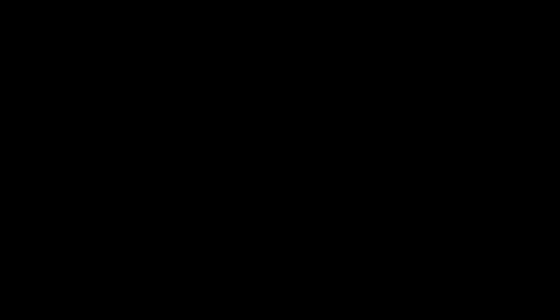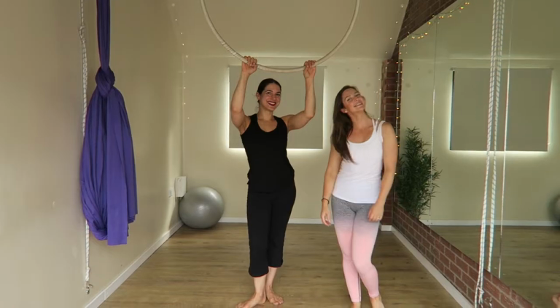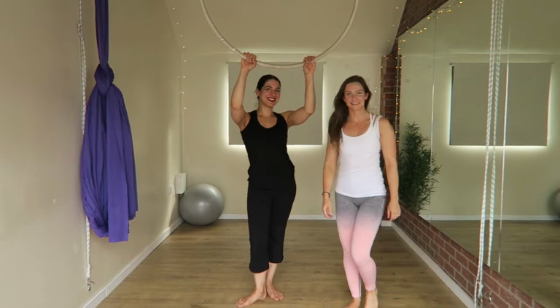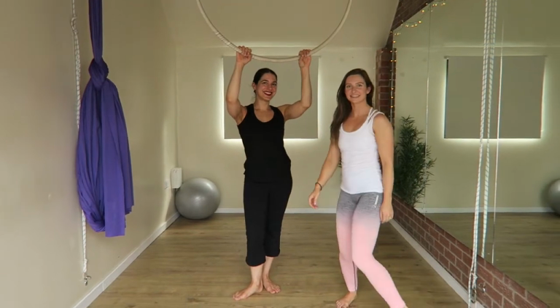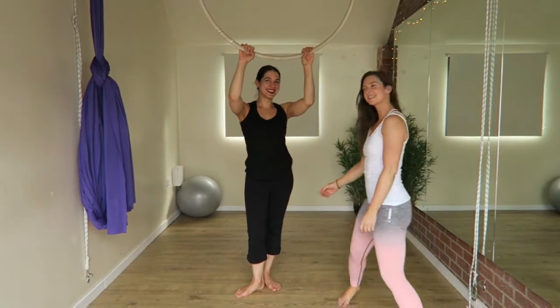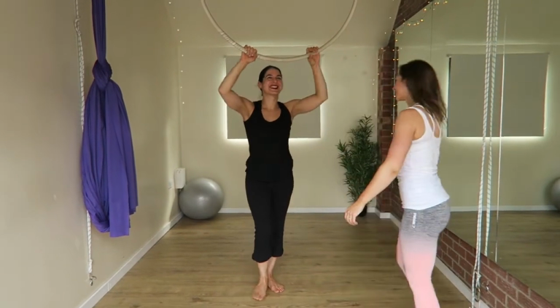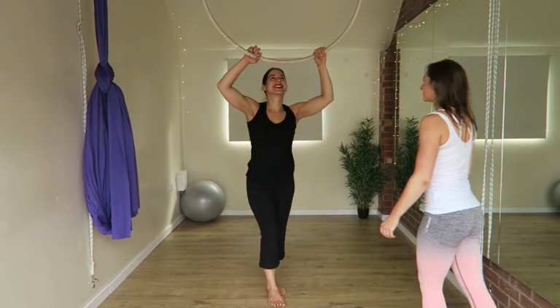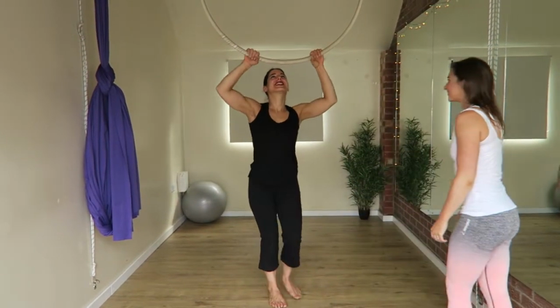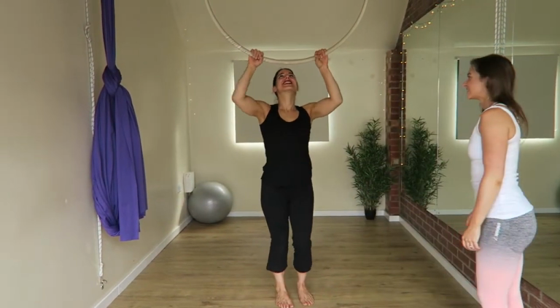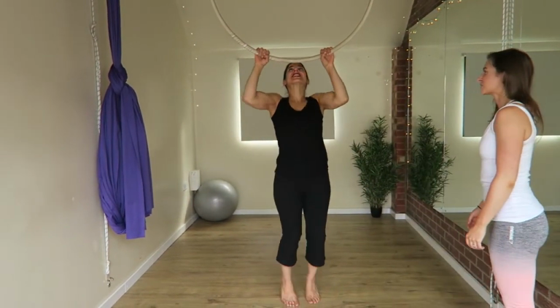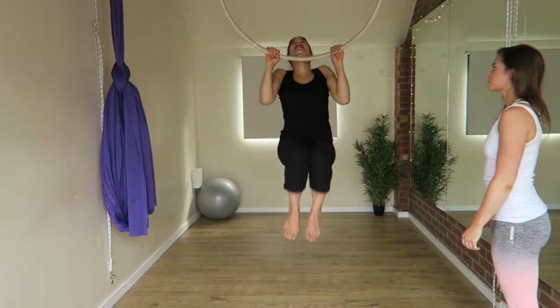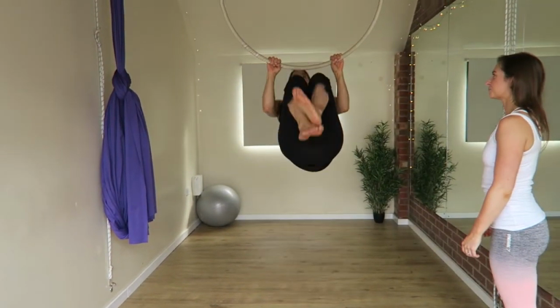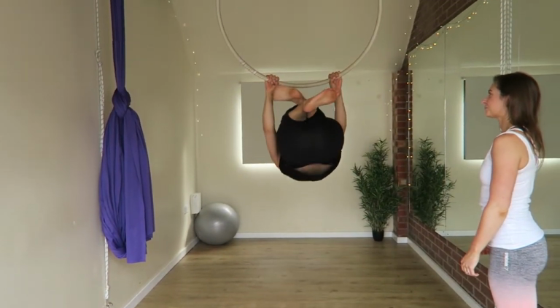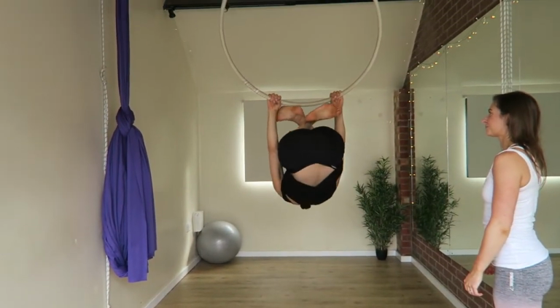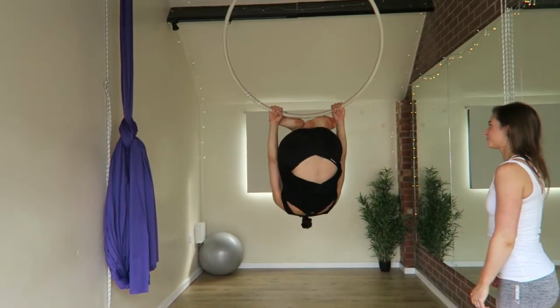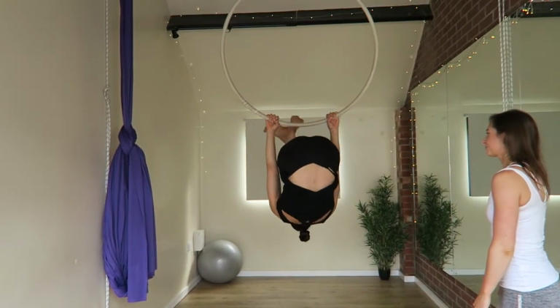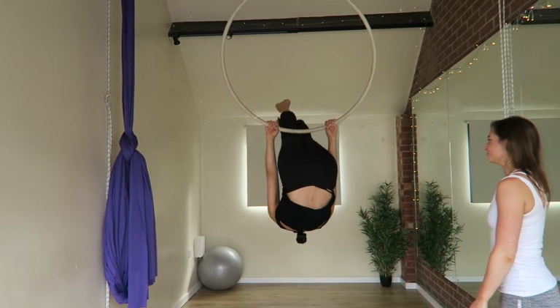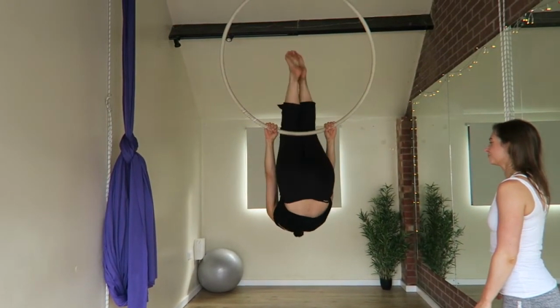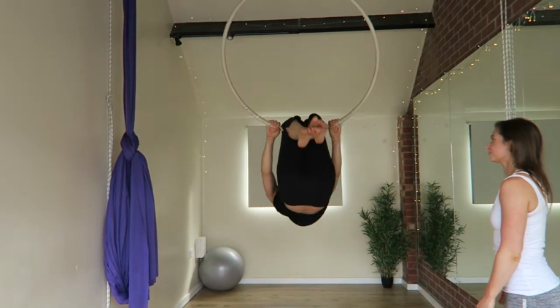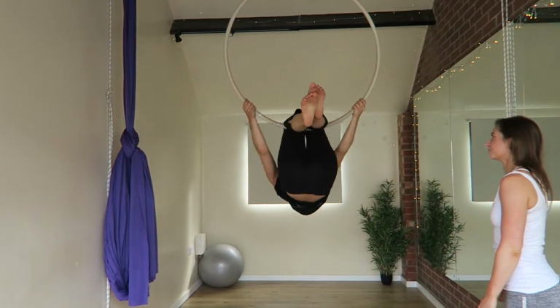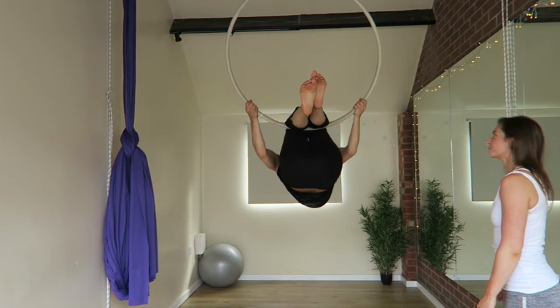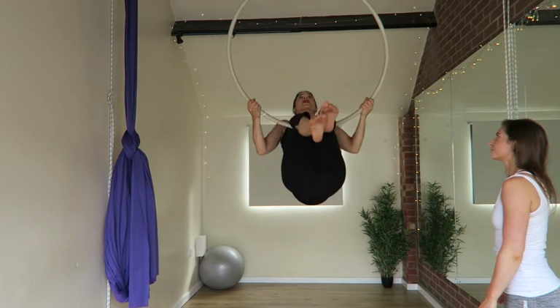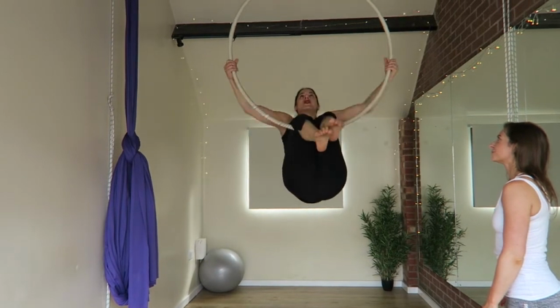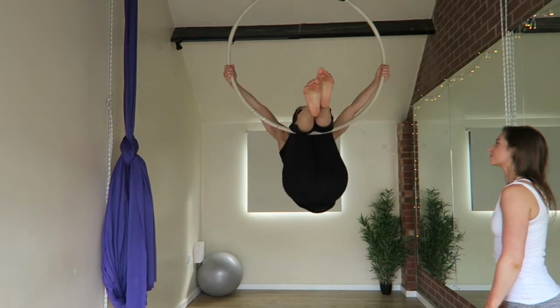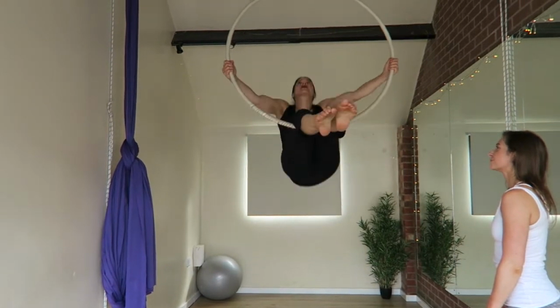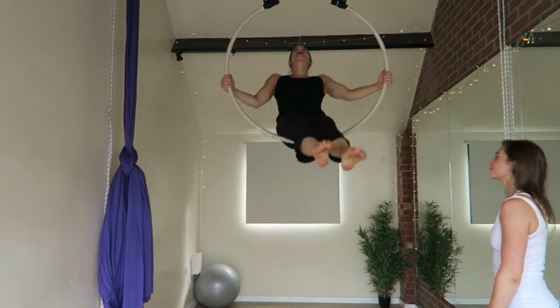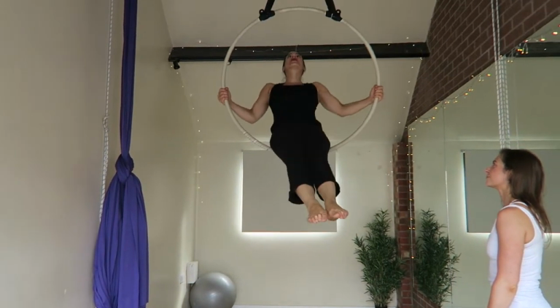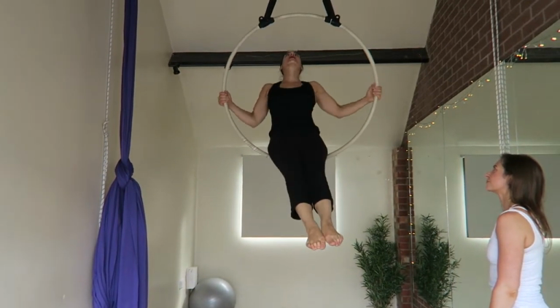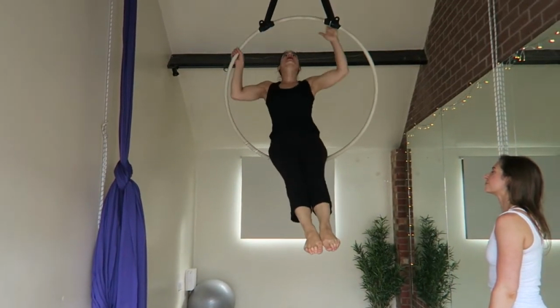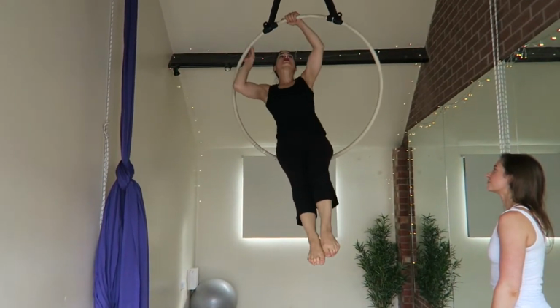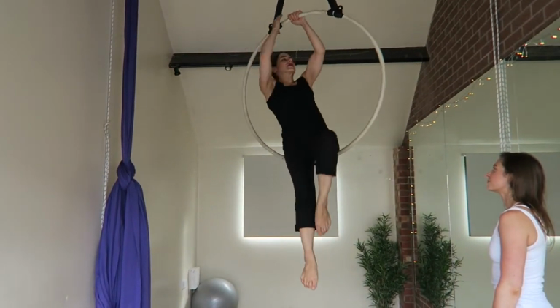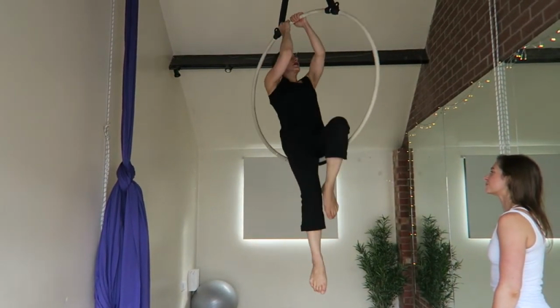Hi, this is Robin and this tutorial is for a man in the moon and a bird's nest. I'll show you the move spinning so you can see it from all angles, I'll then slow it down and talk you through it.